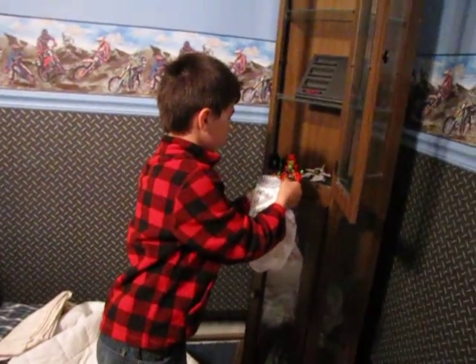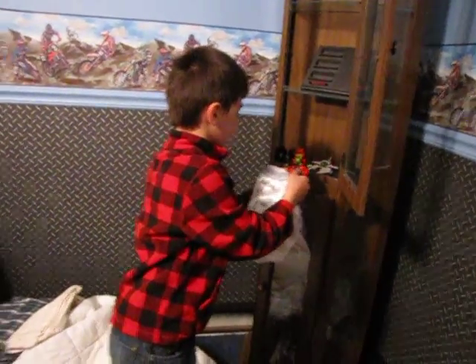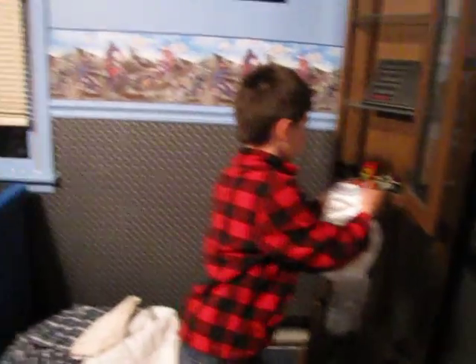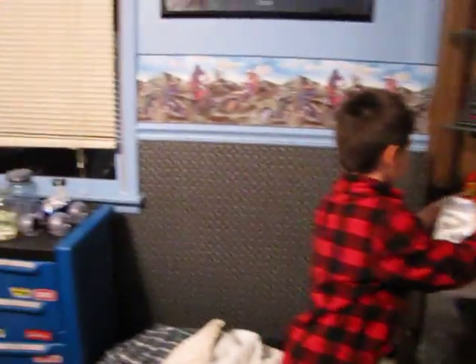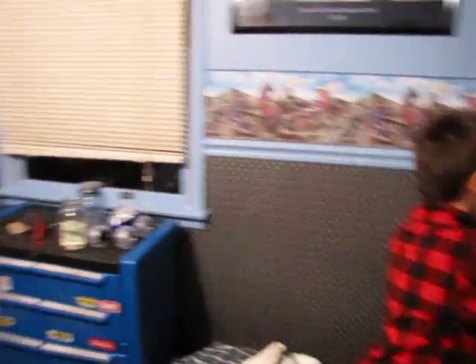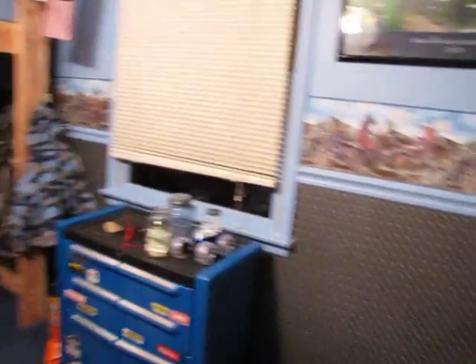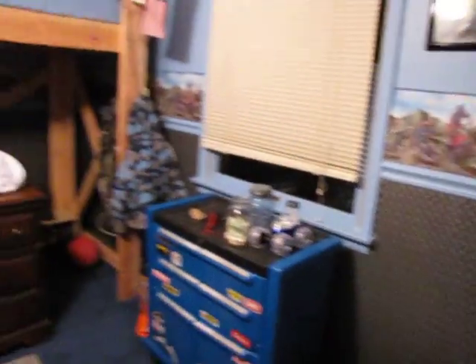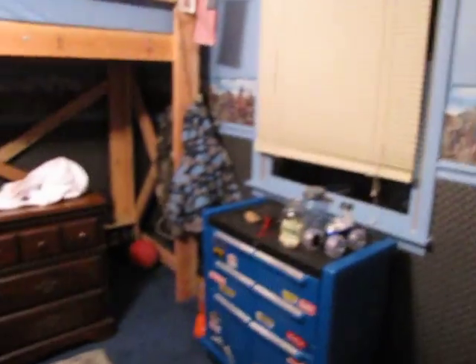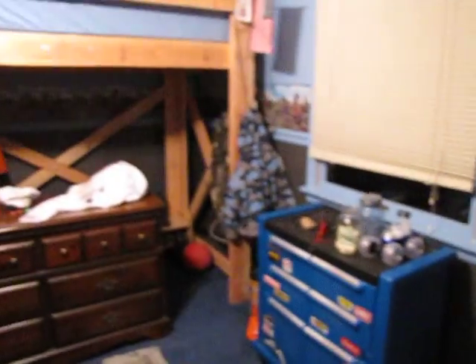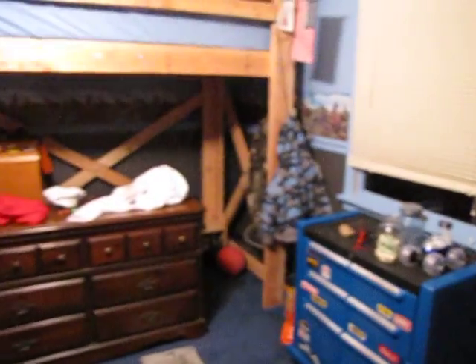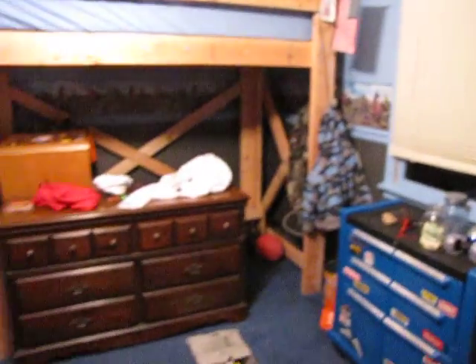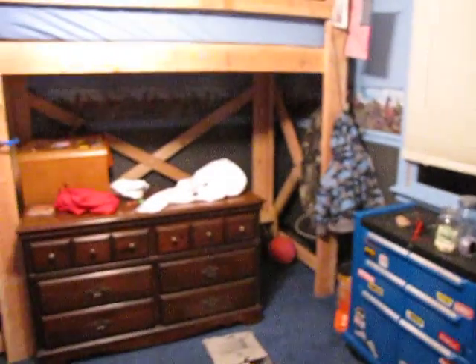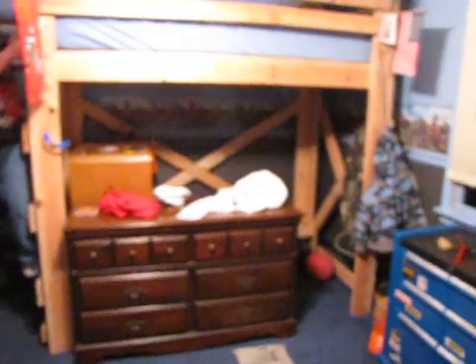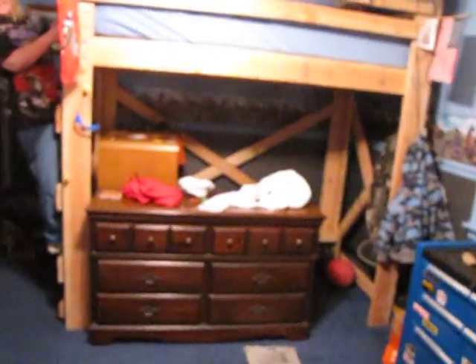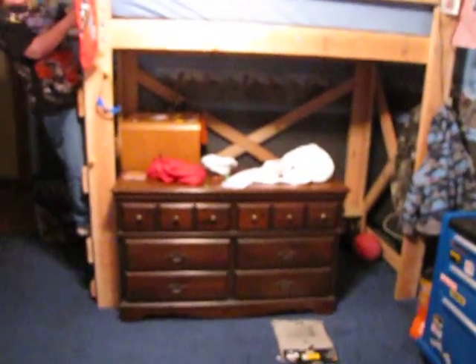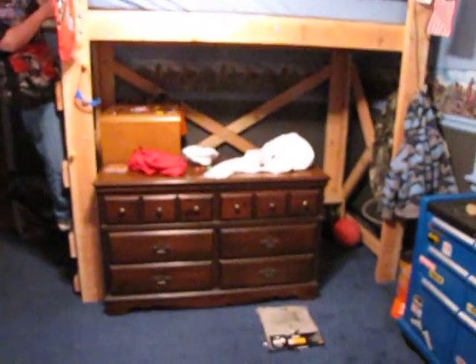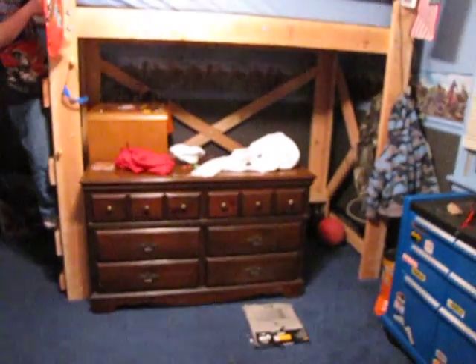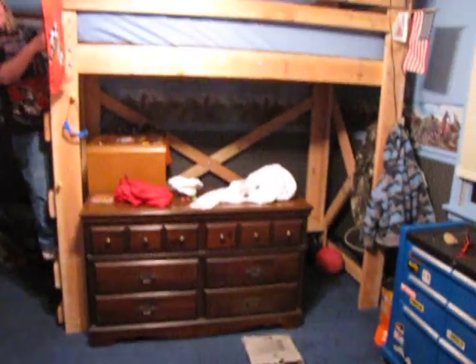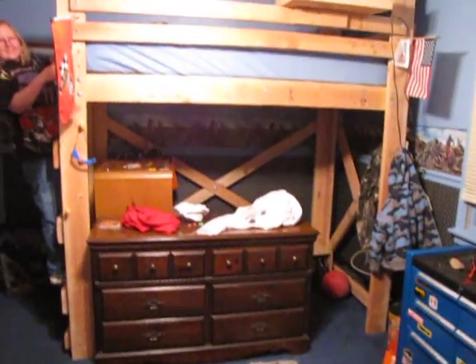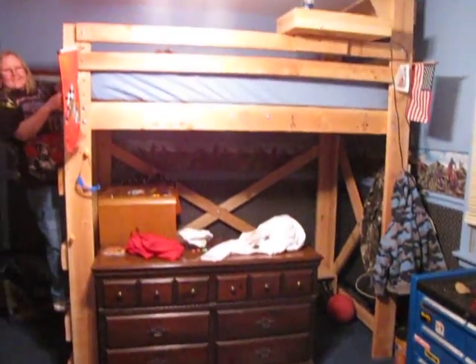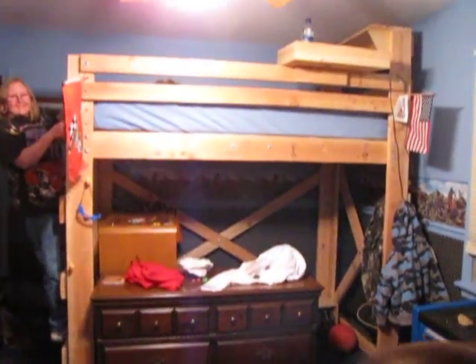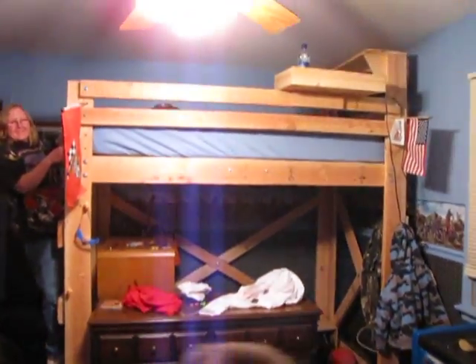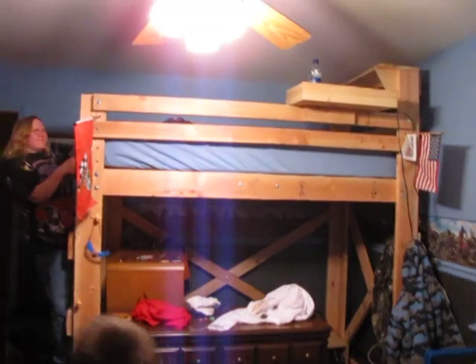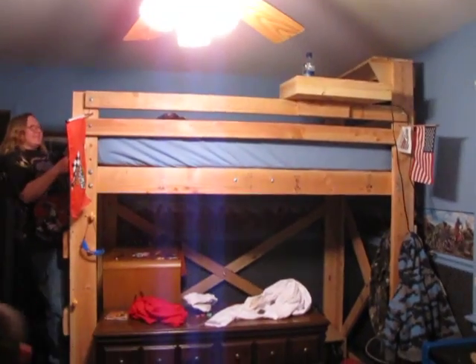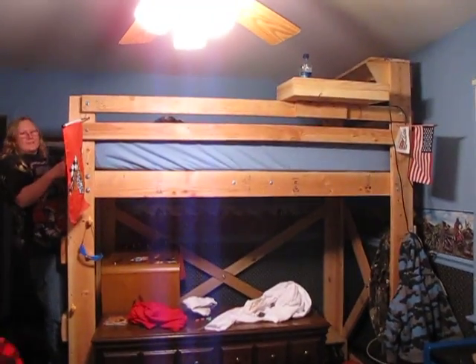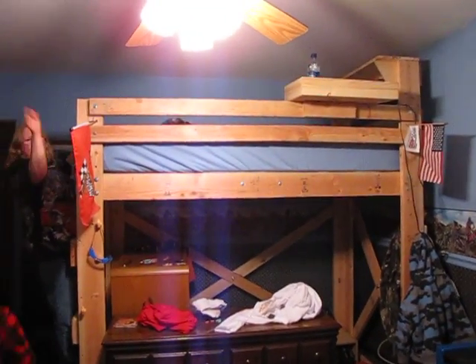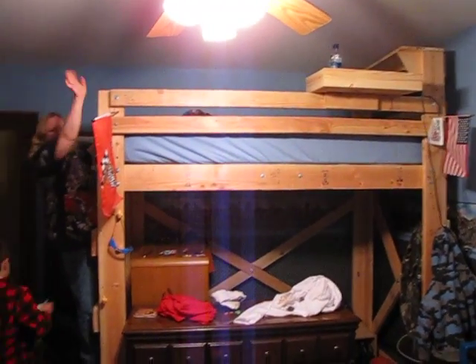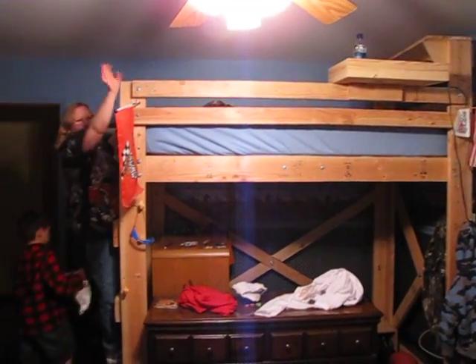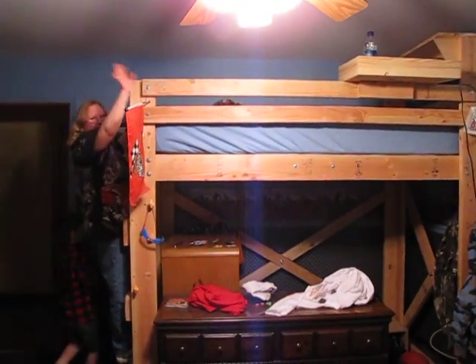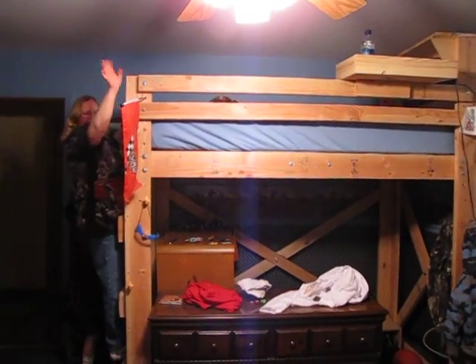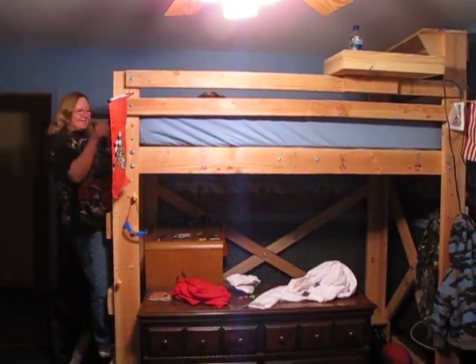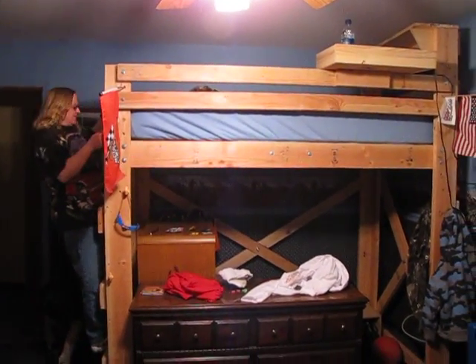And now we'll pan around to Harry's cool bed. There's his furniture underneath and he sleeps all the way up there. Harry, climb up and say hi. Hi.